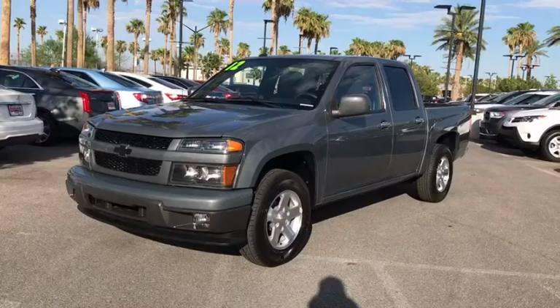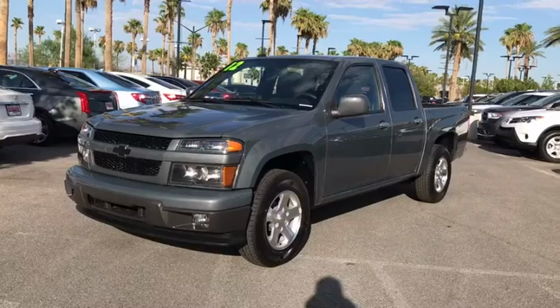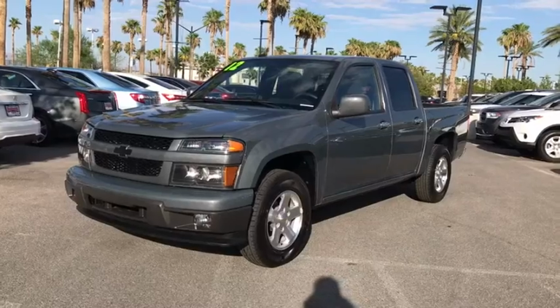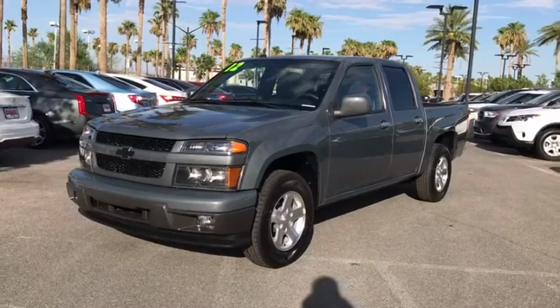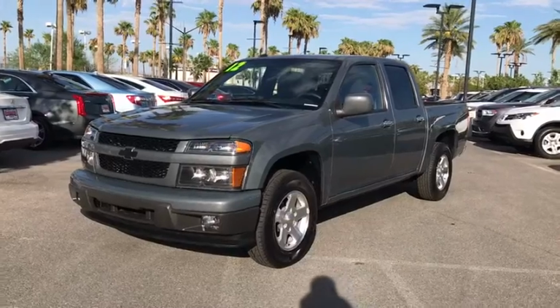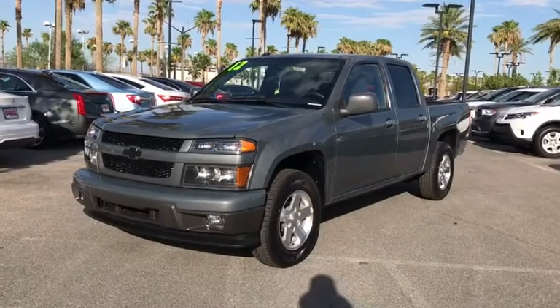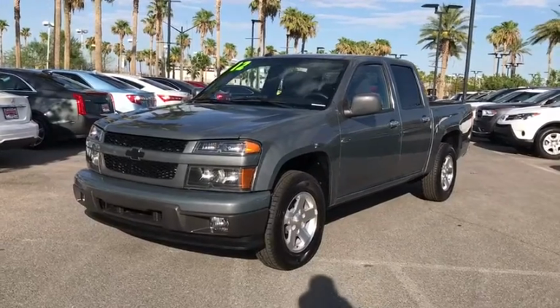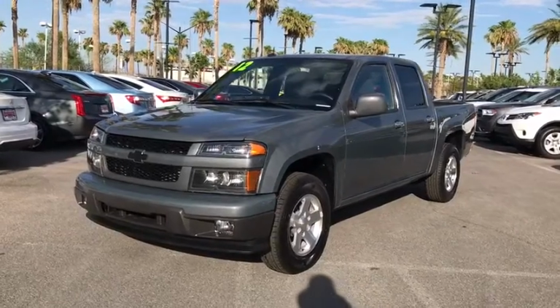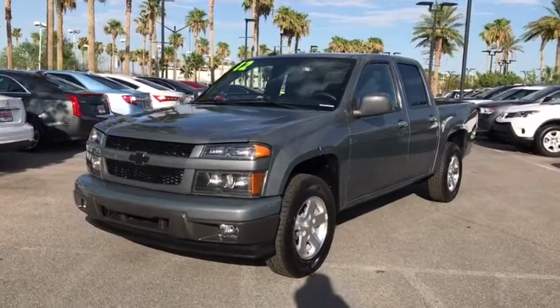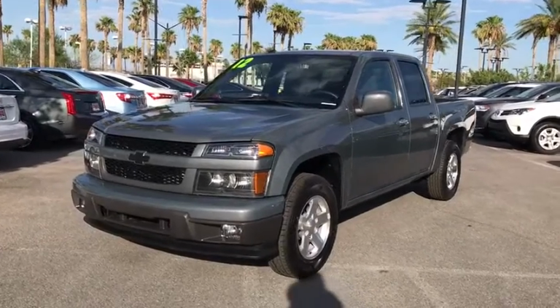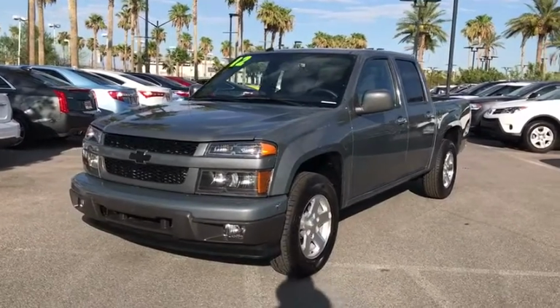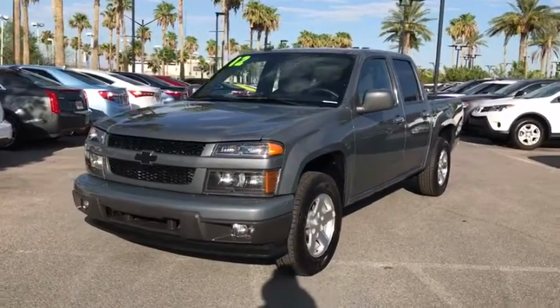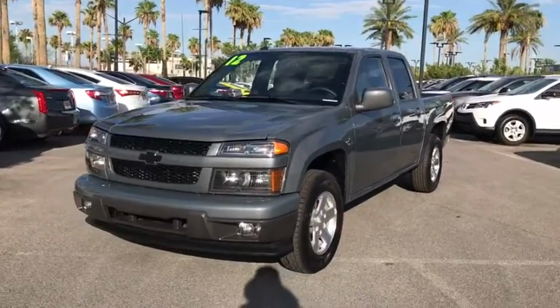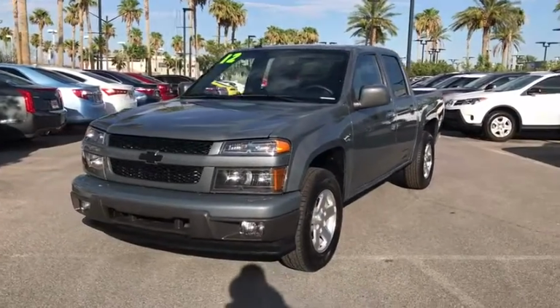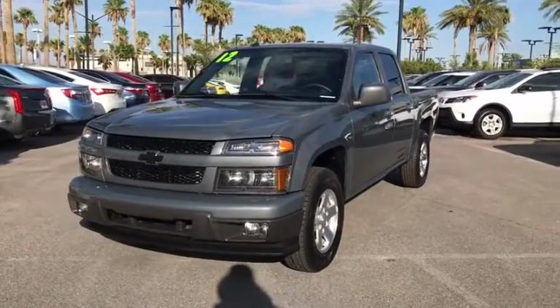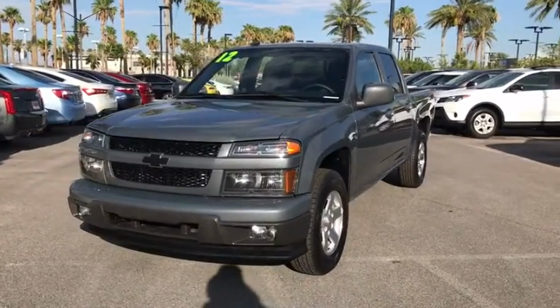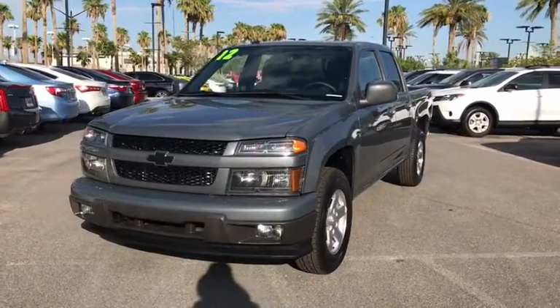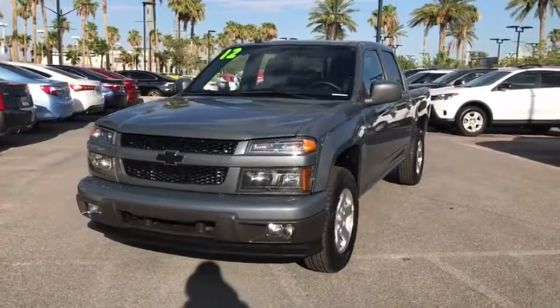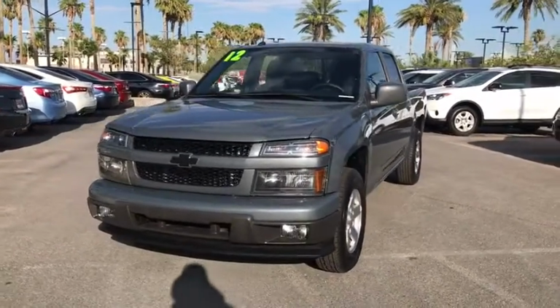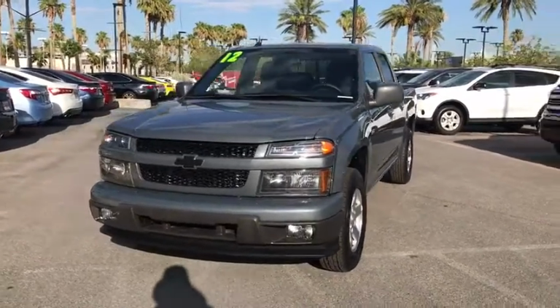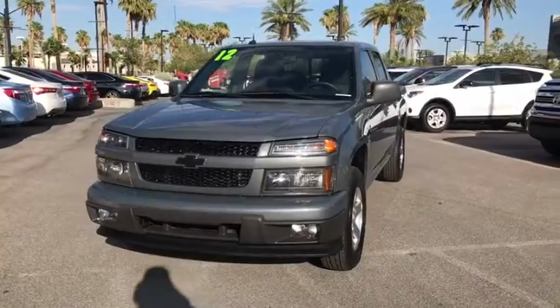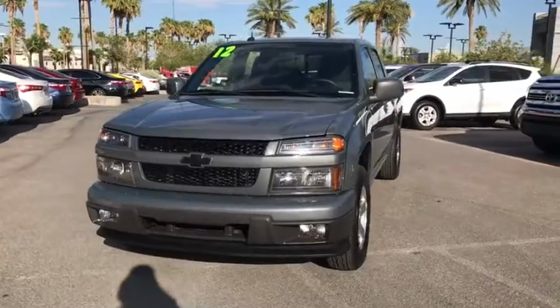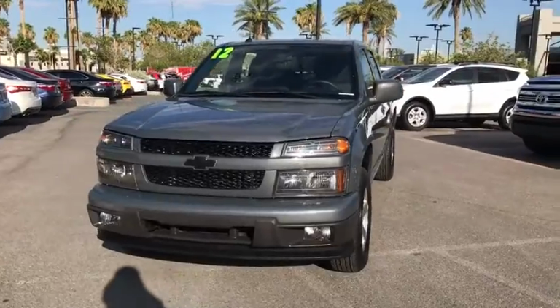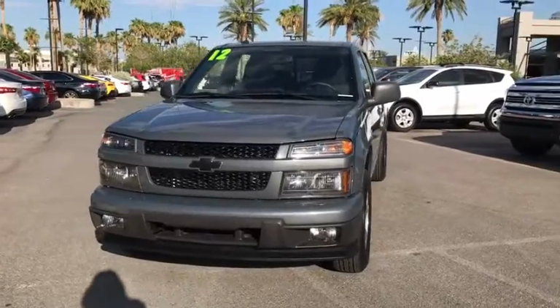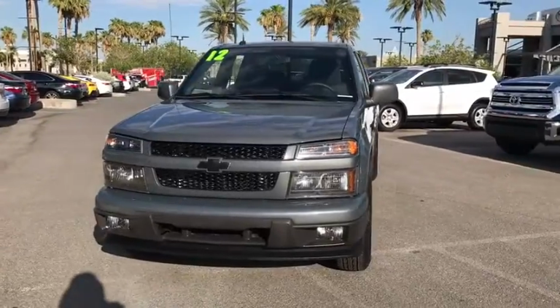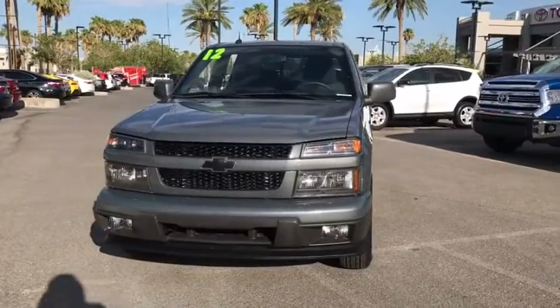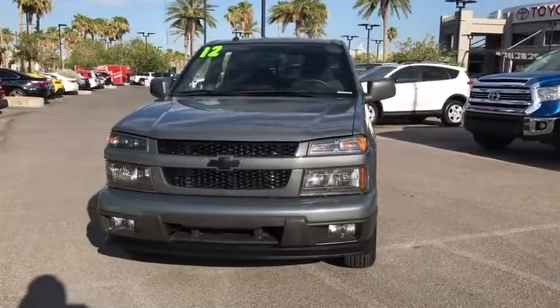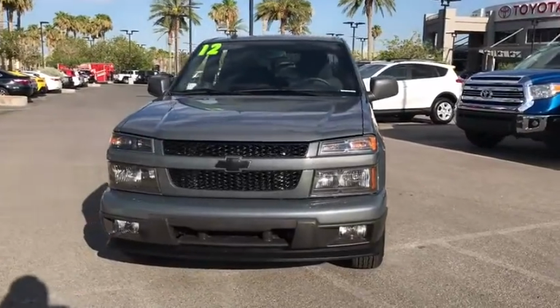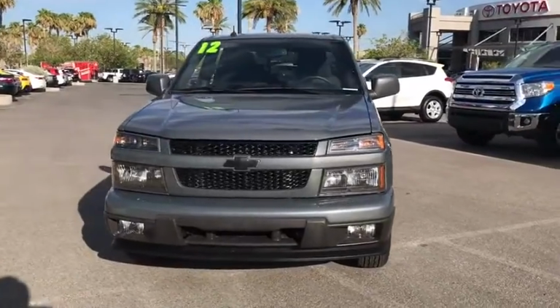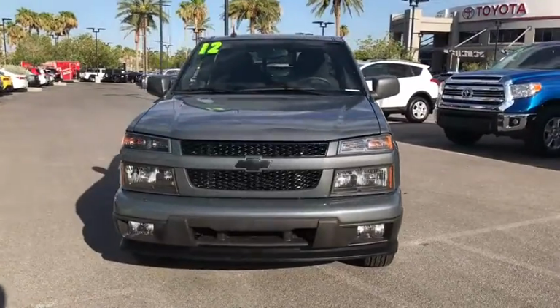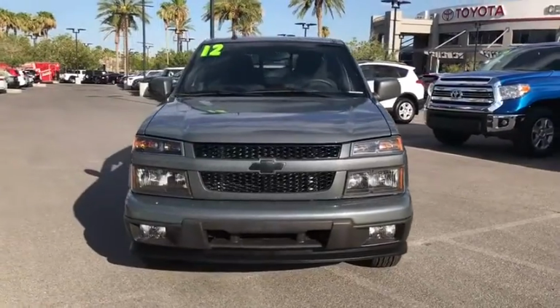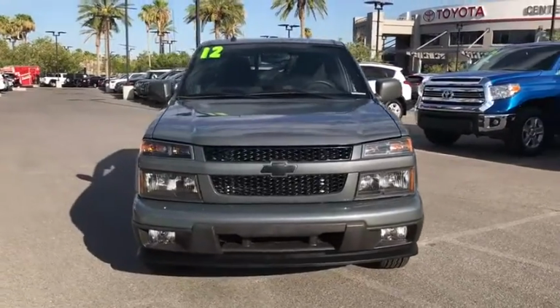The 2012 Chevrolet Colorado. Great hauling capability, powerful, rugged, and a great Chevy price — Colorado is it.